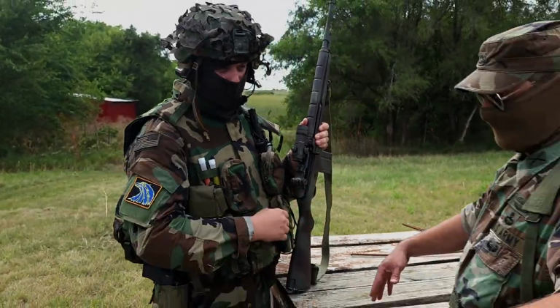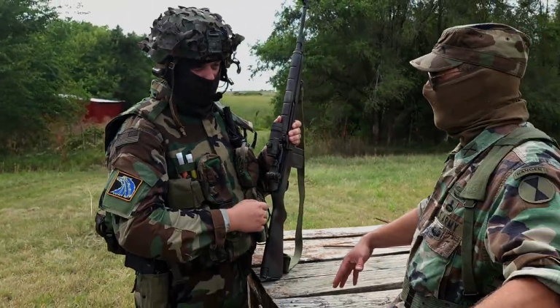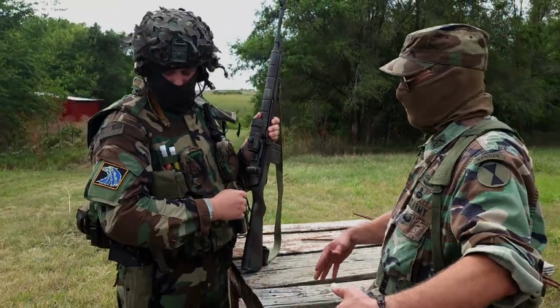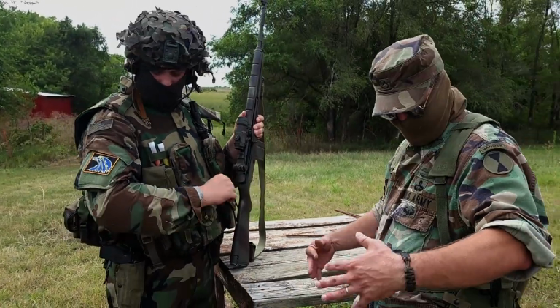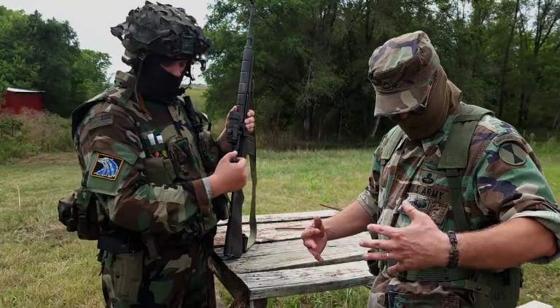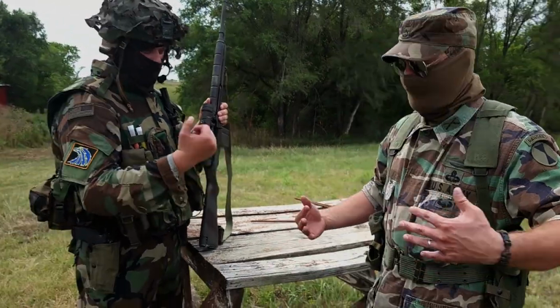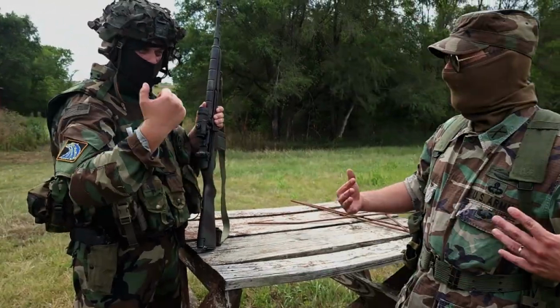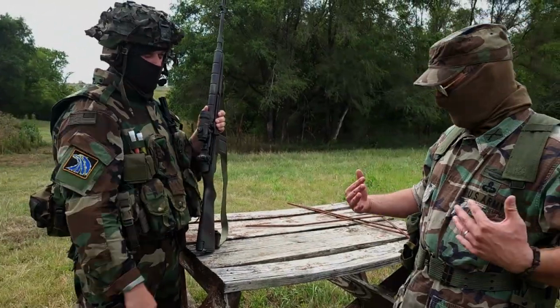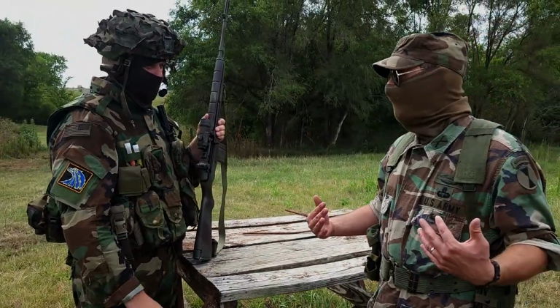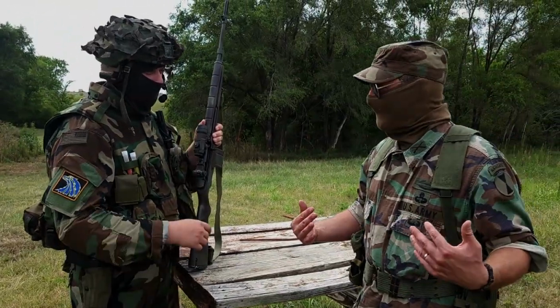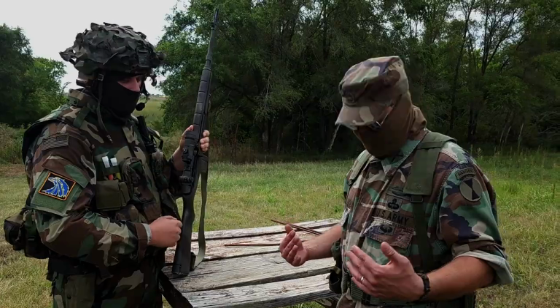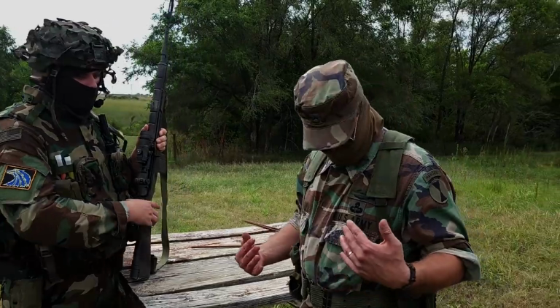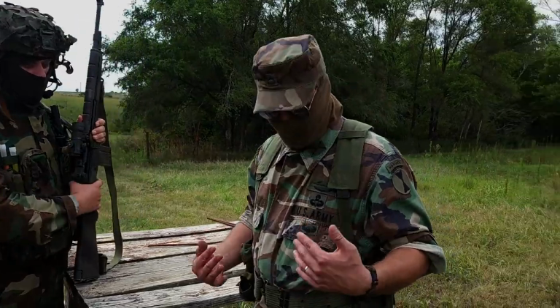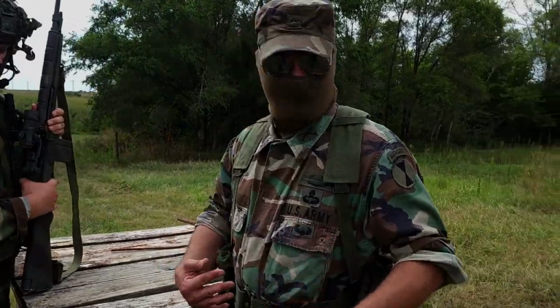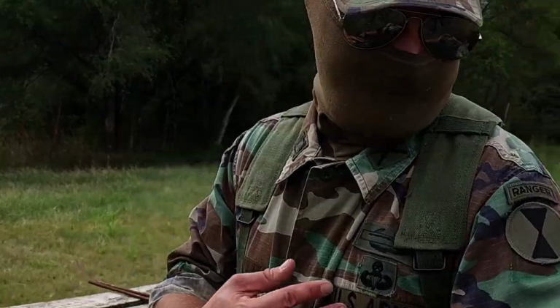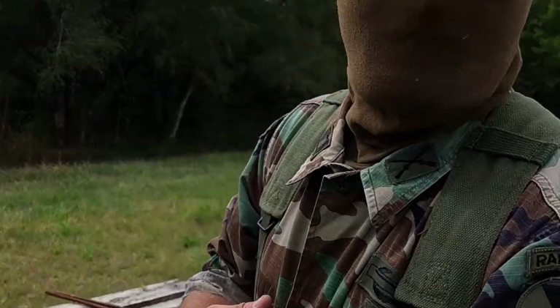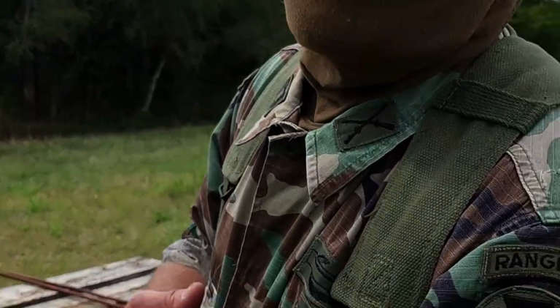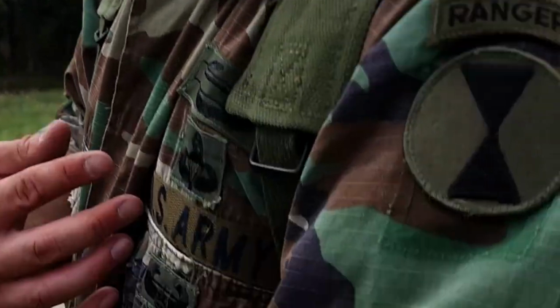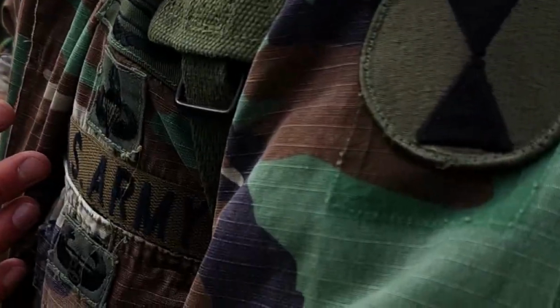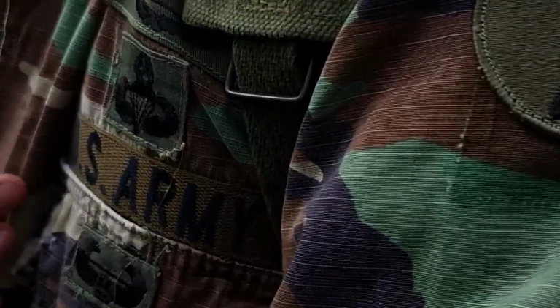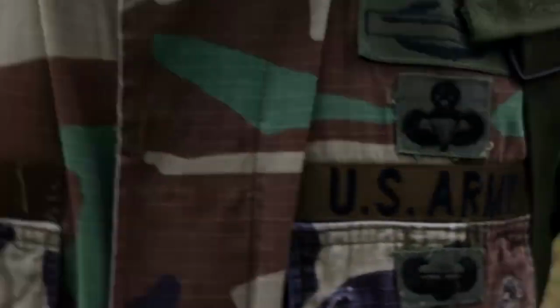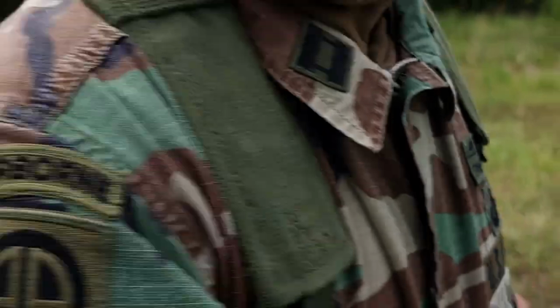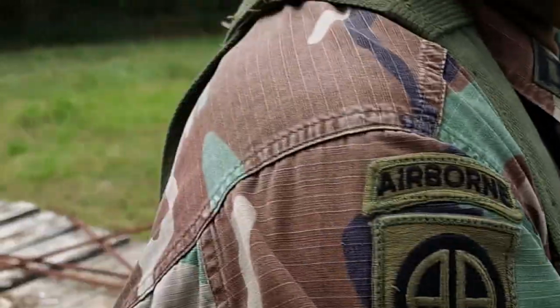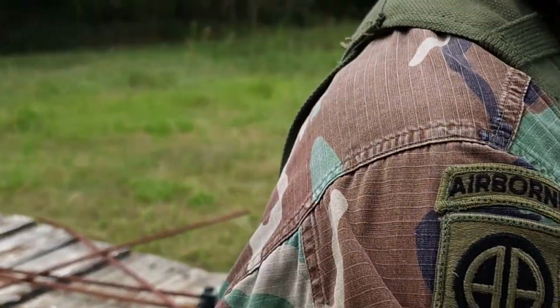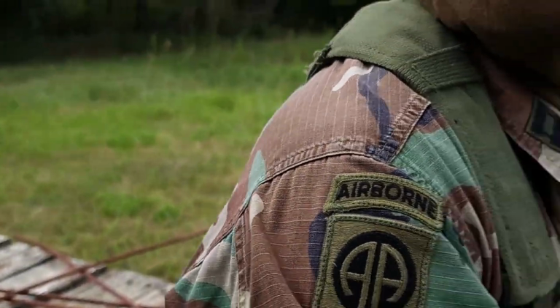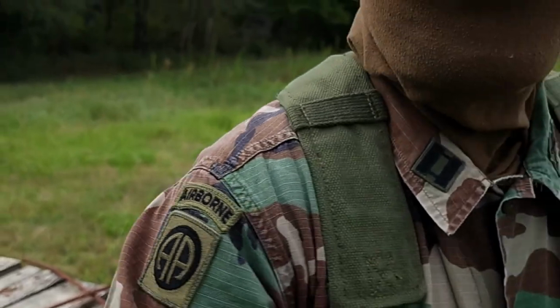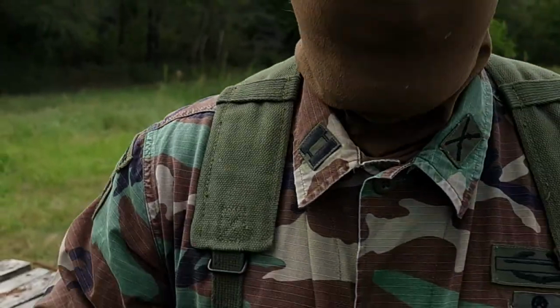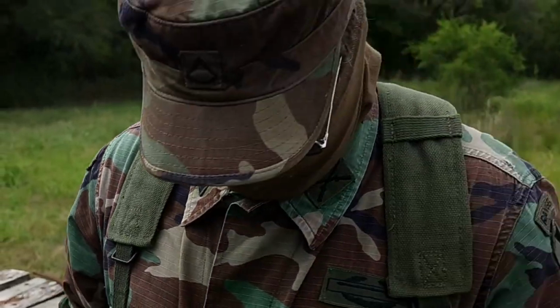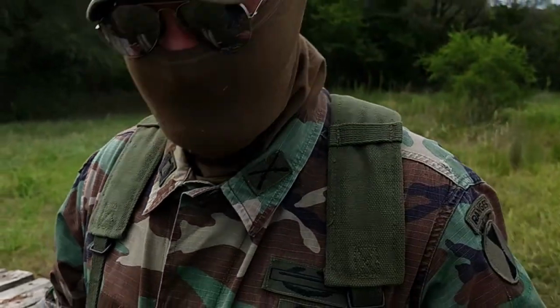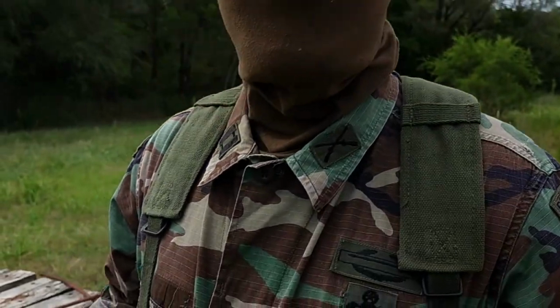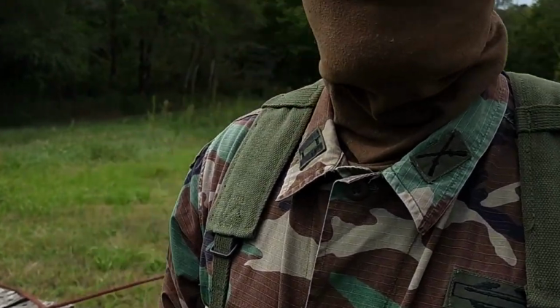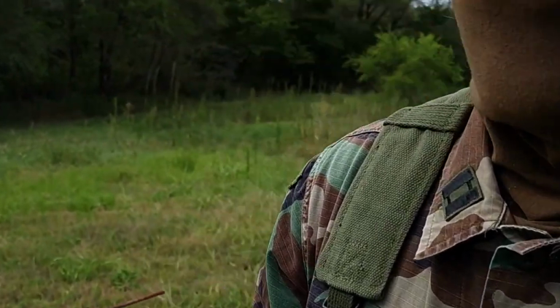This is GIS. I mean, where else can you go to a surplus store and become an Airborne Ranger? For $11. That's a real patch, dude. For $11 I'm an Airborne Ranger.